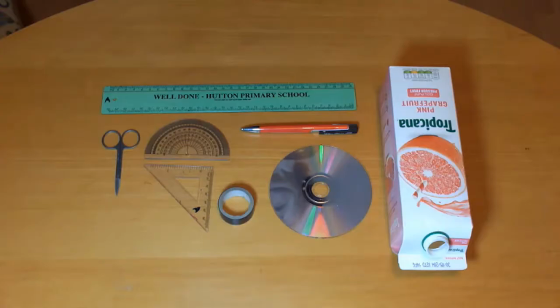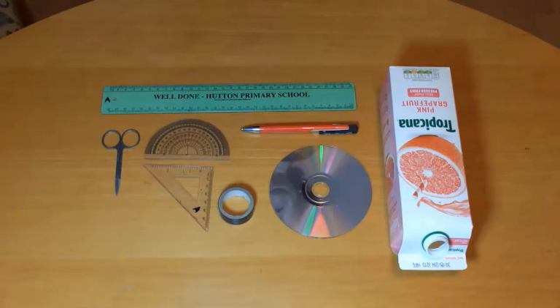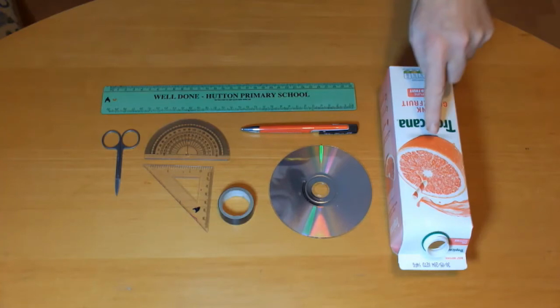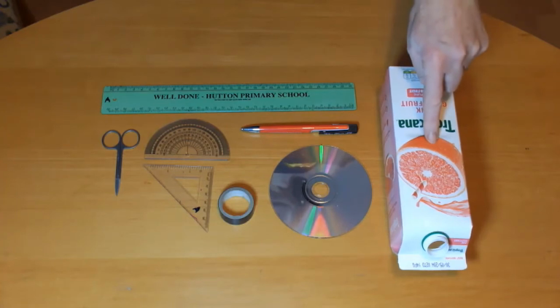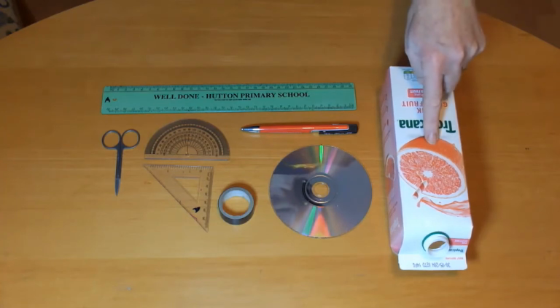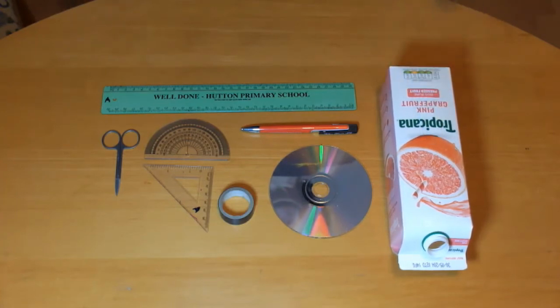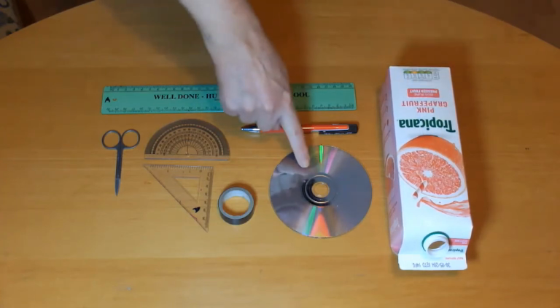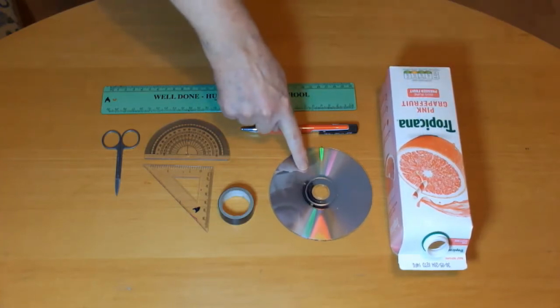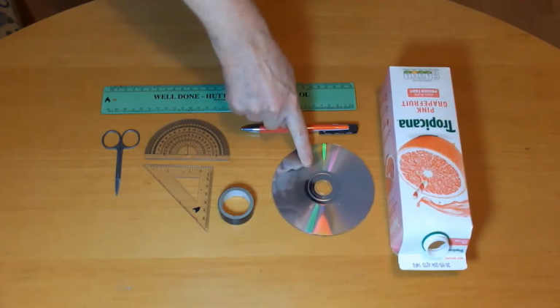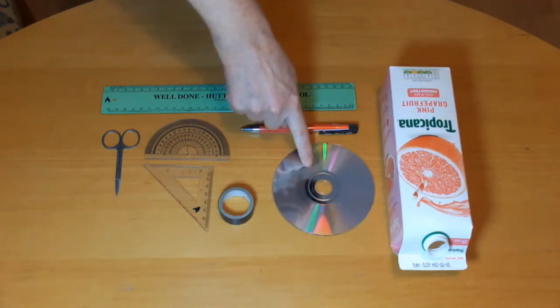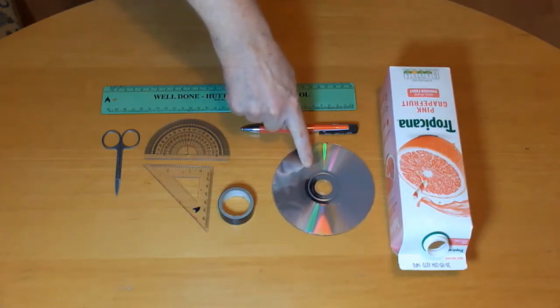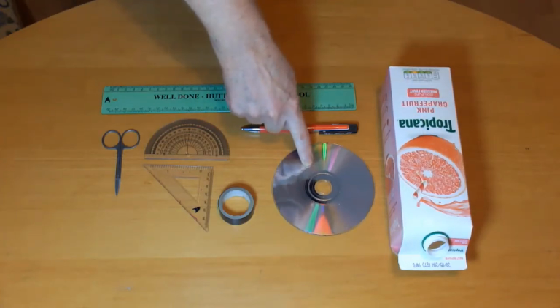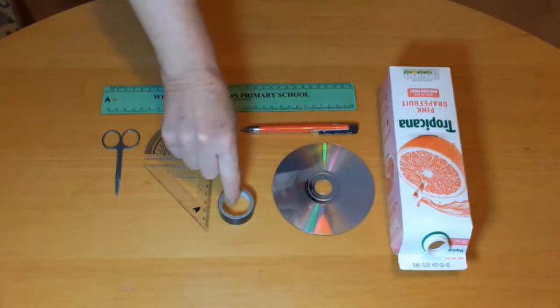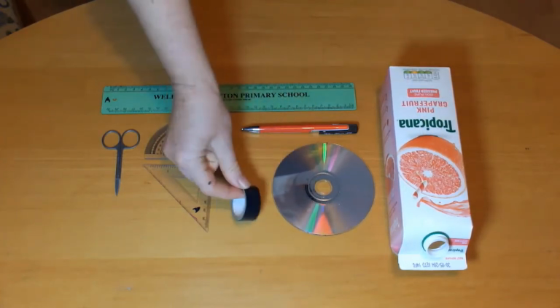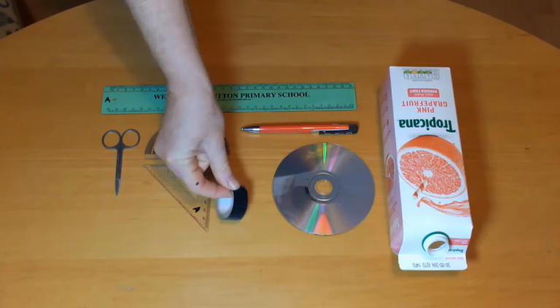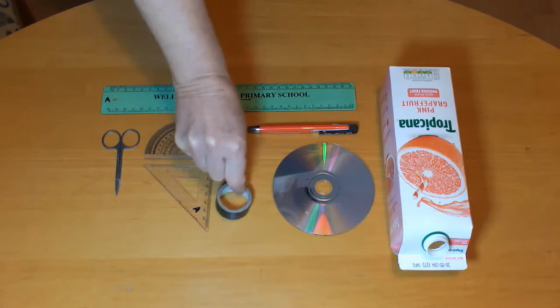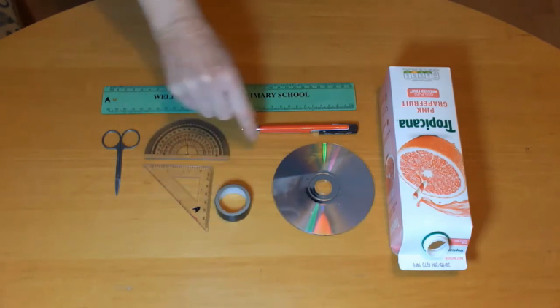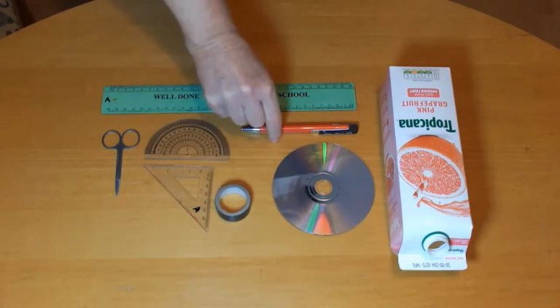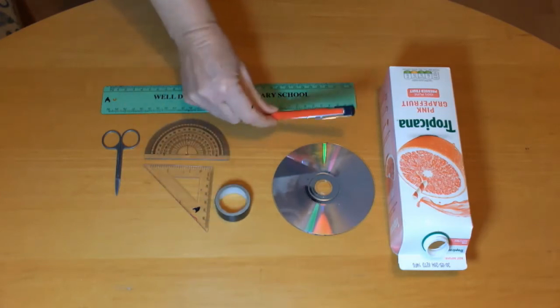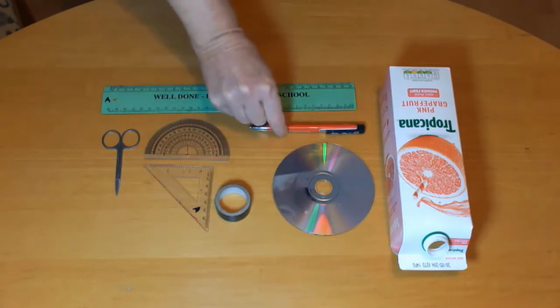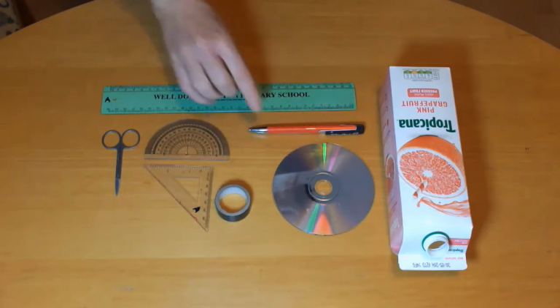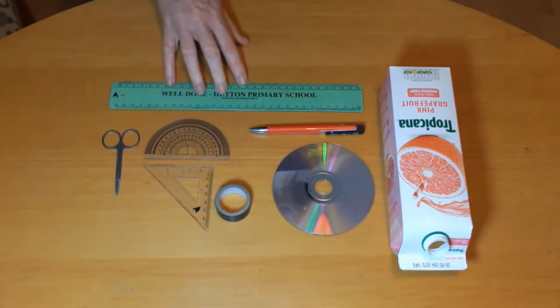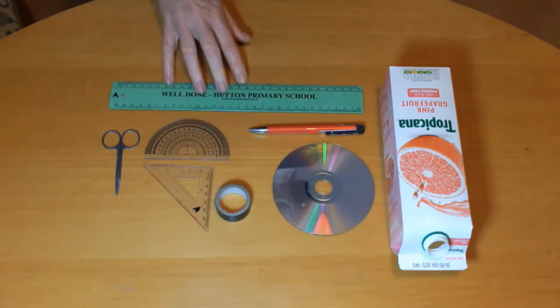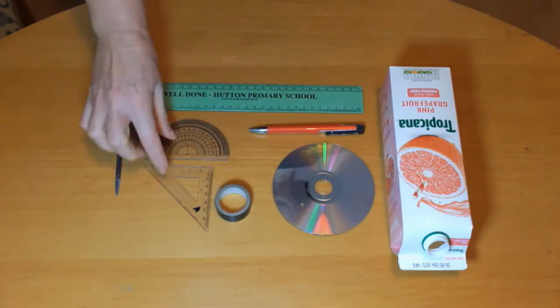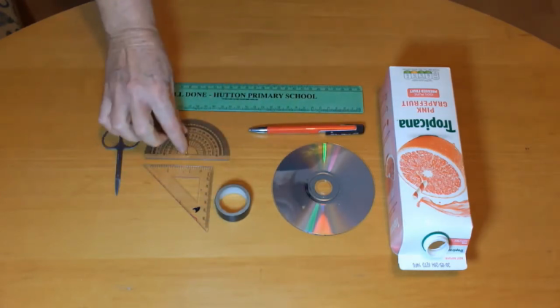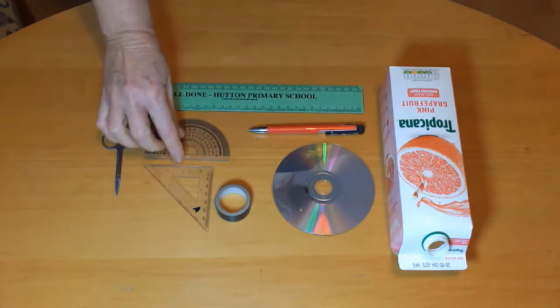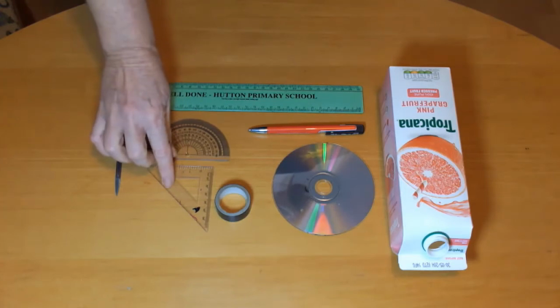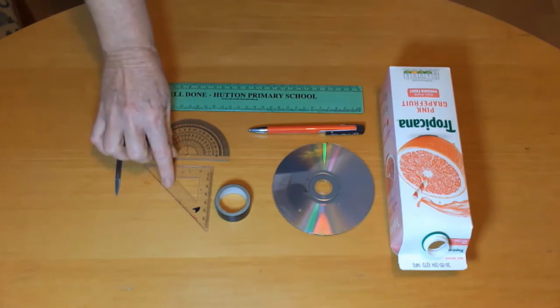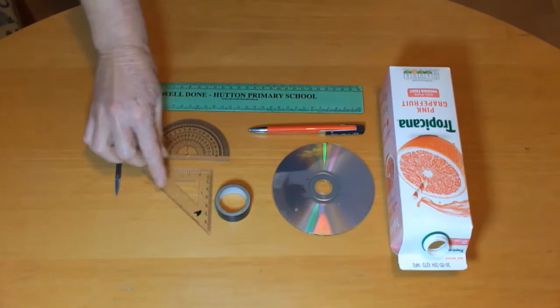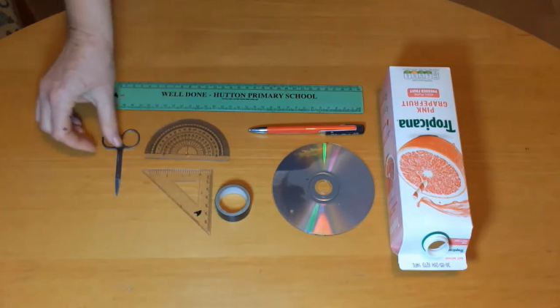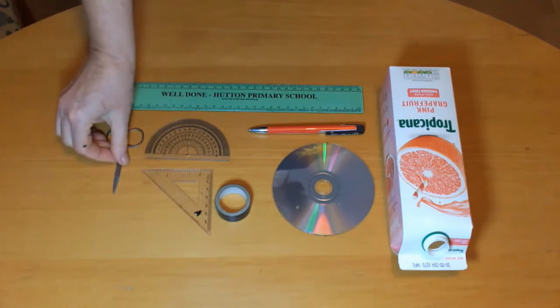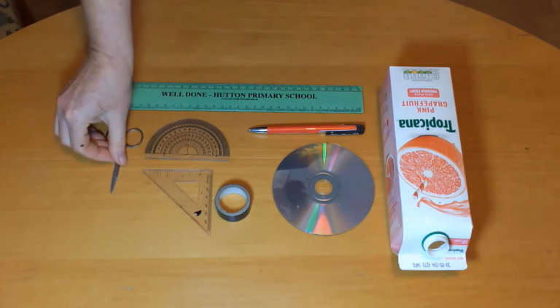You'll need a juice carton, an old CD — make sure it's a CD not a DVD — insulating tape, a biro, ruler, protractor or set square, and pointed nail scissors.